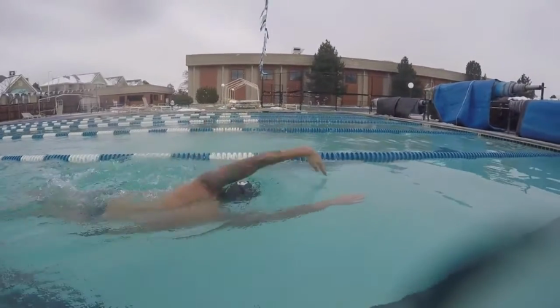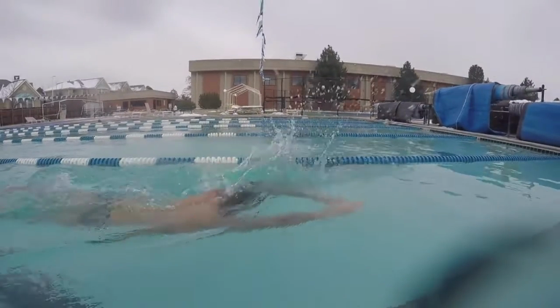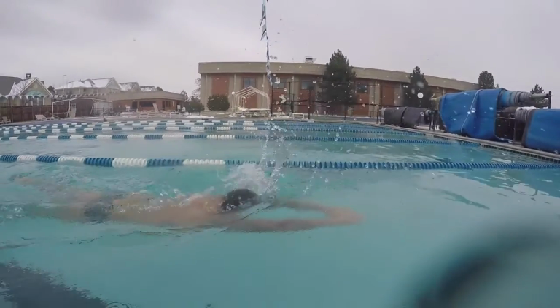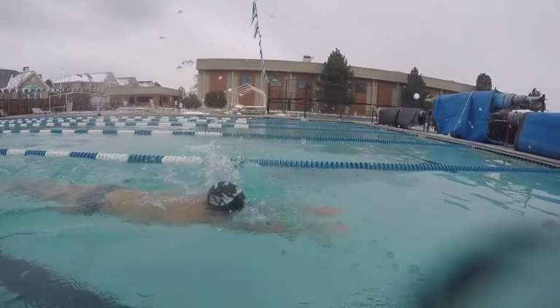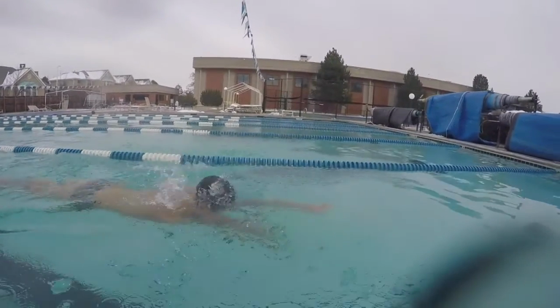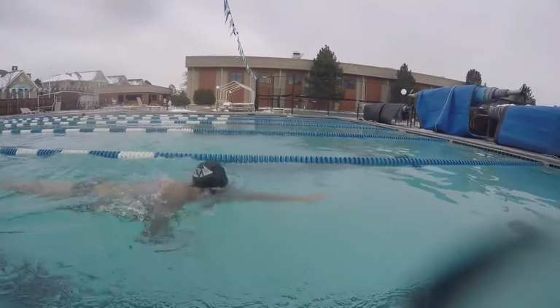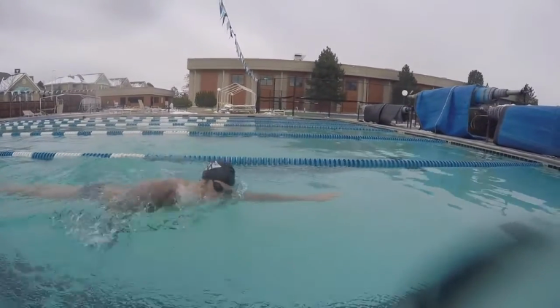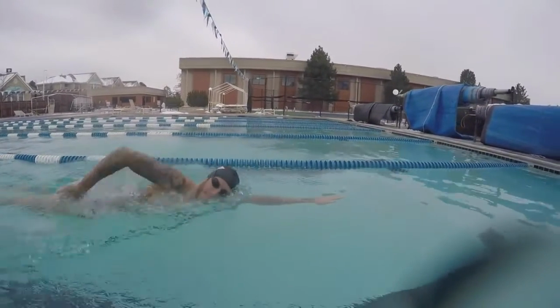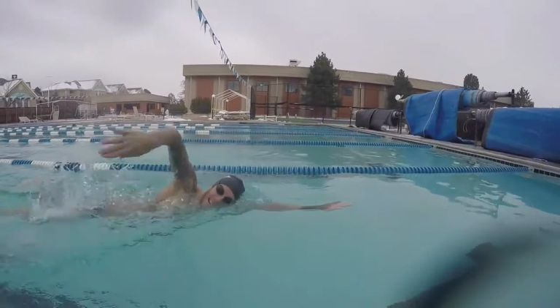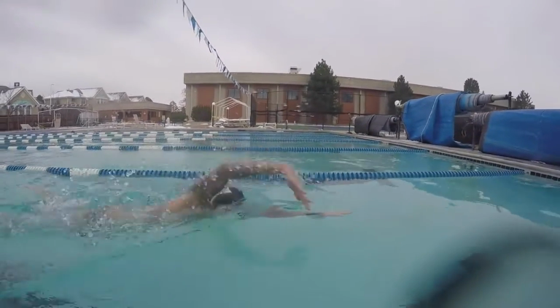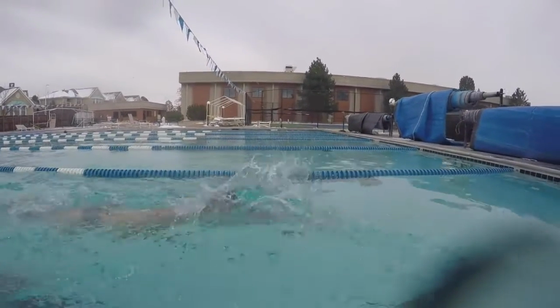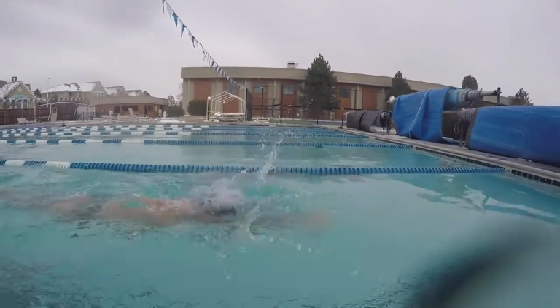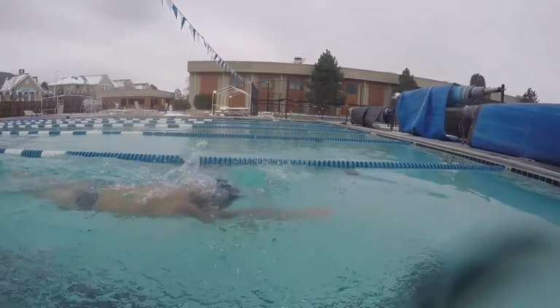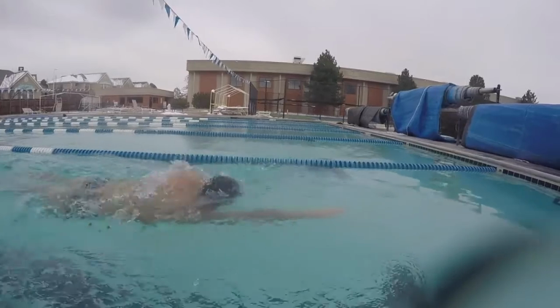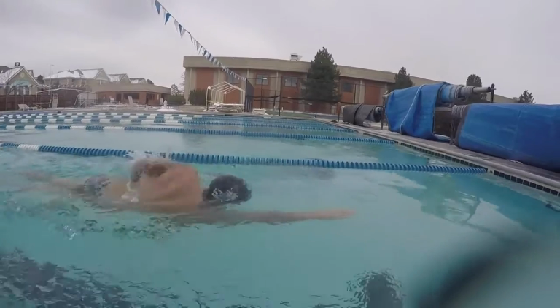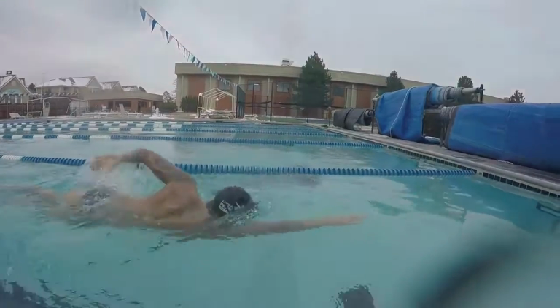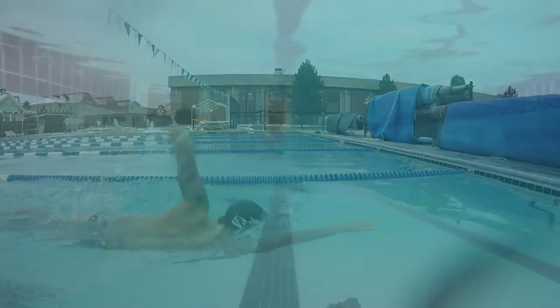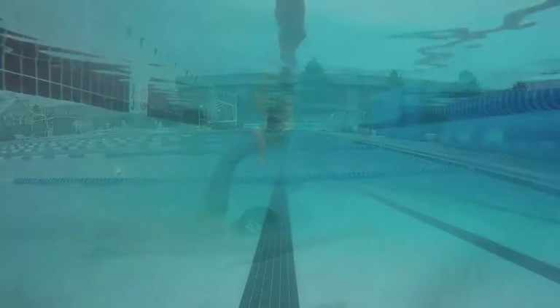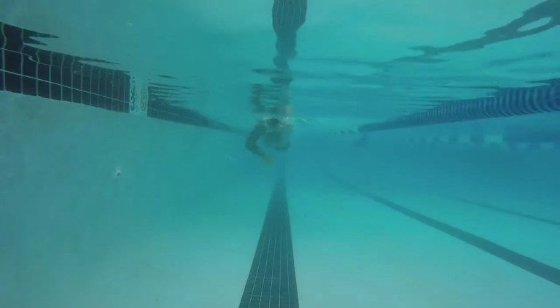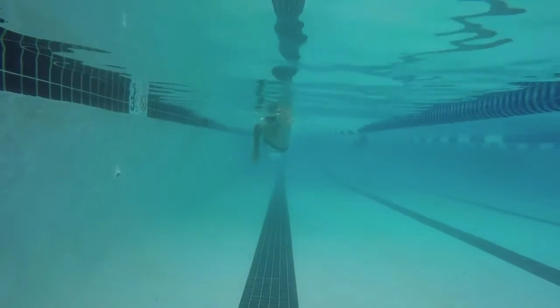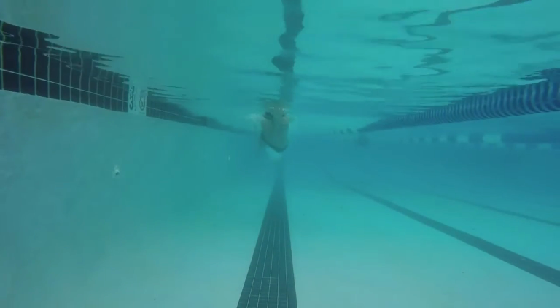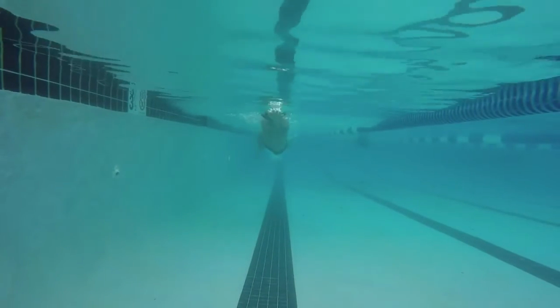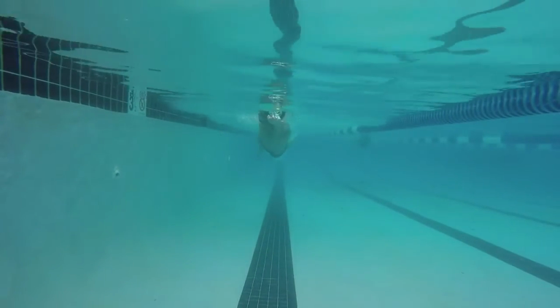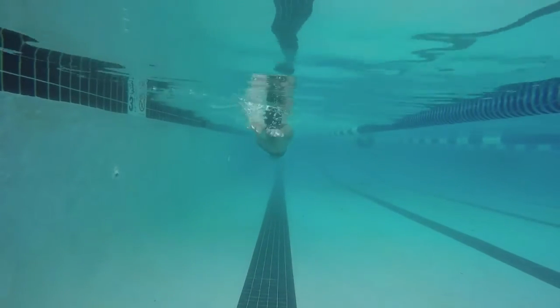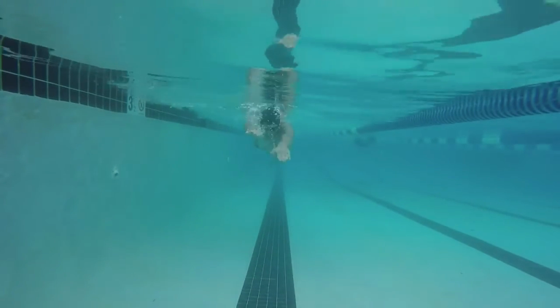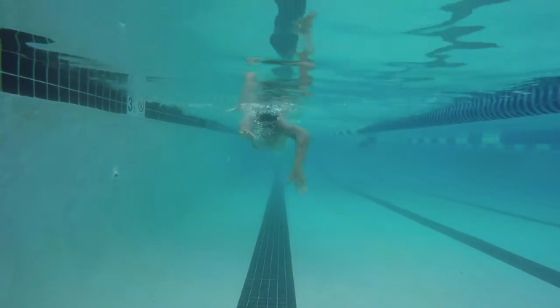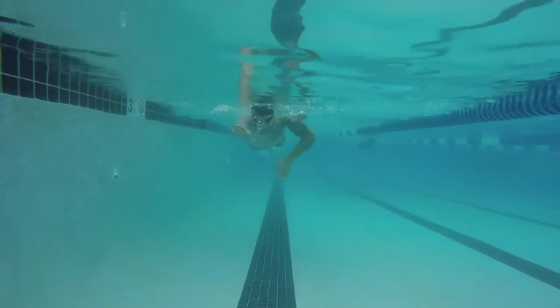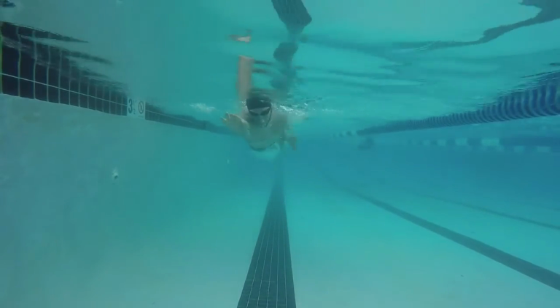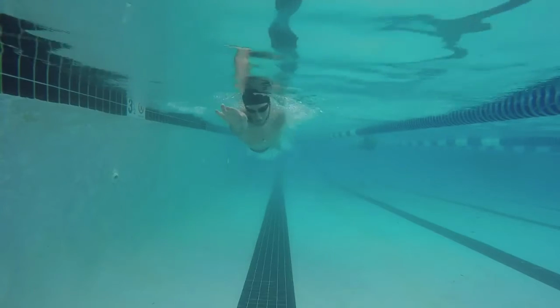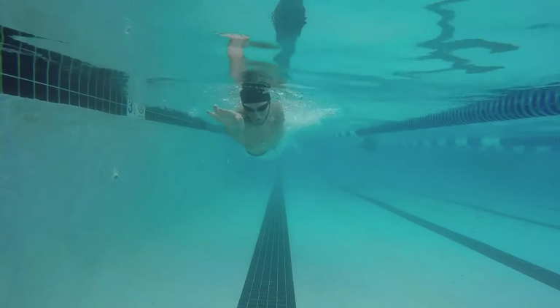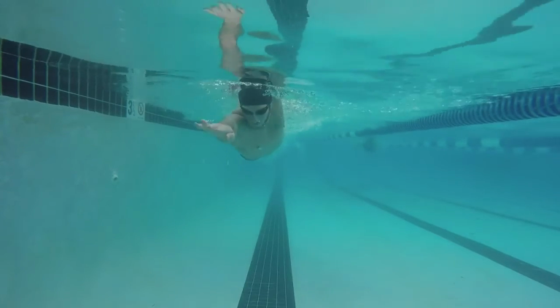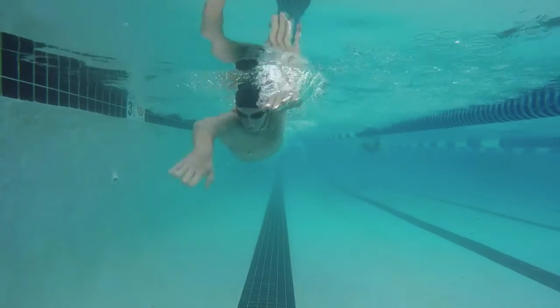The idea of this drill is to keep your leading arm extended until your recovery arm enters the water. This means that you'll have both arms in front of your body at one time. This drill is the exact opposite of 180 degrees swimming.